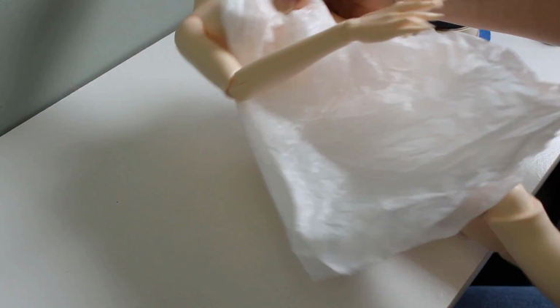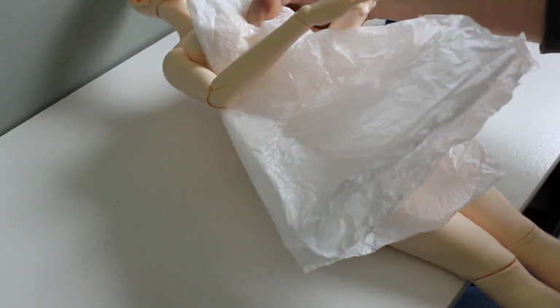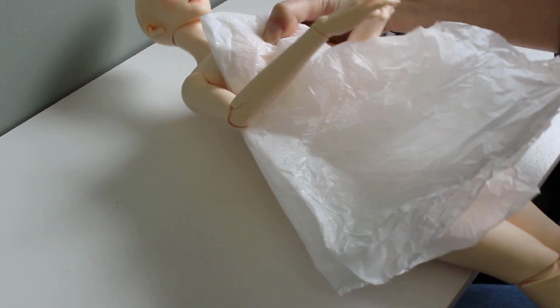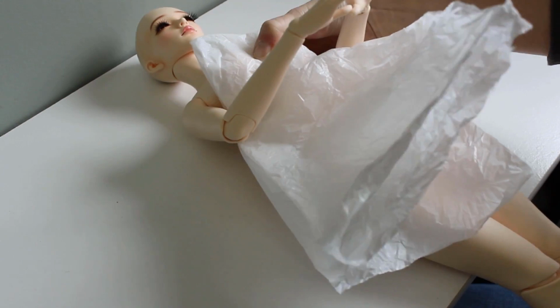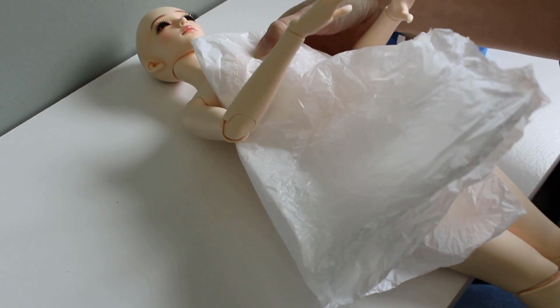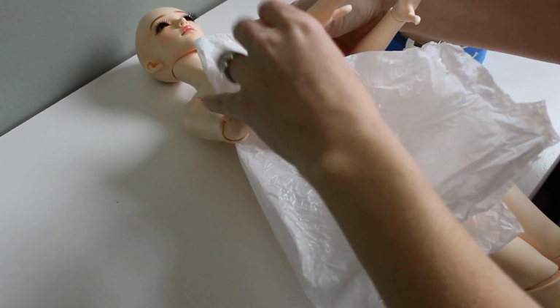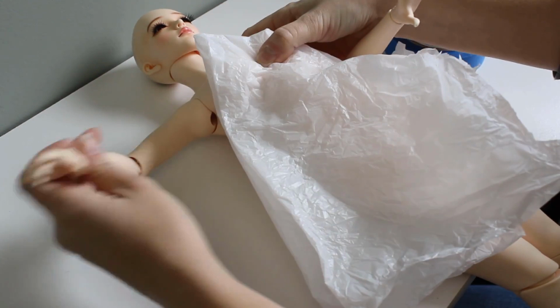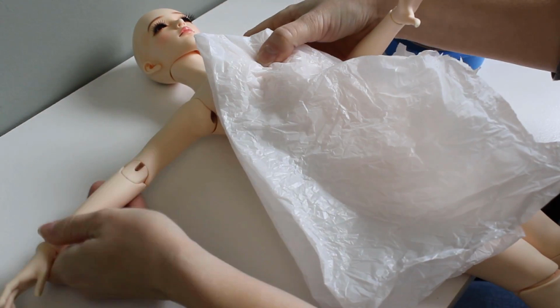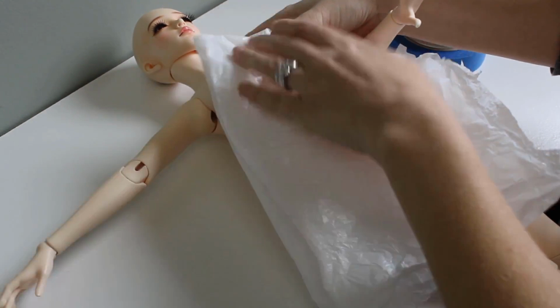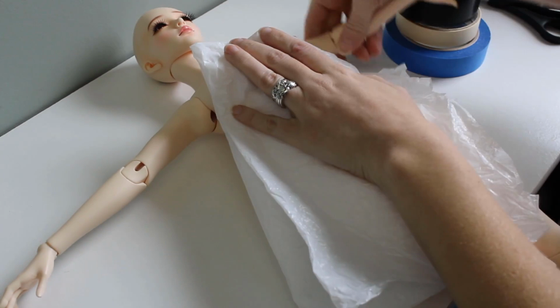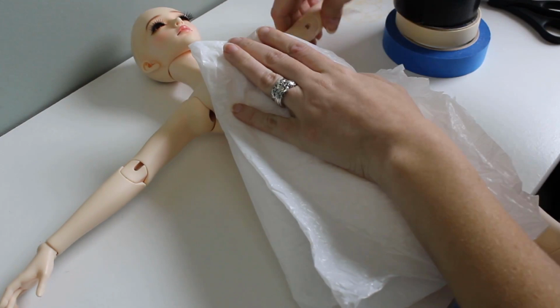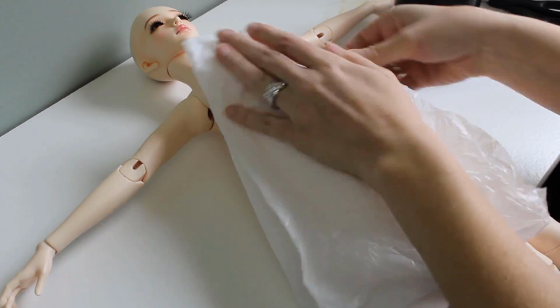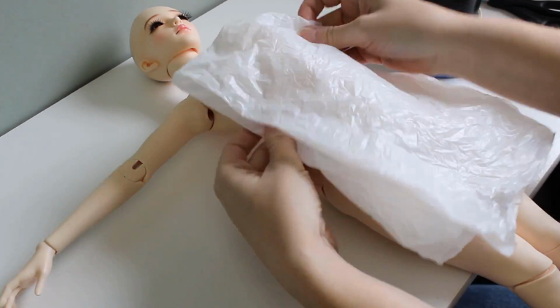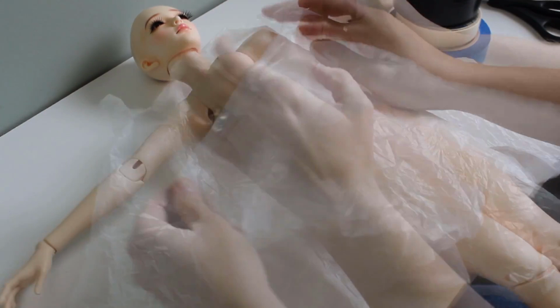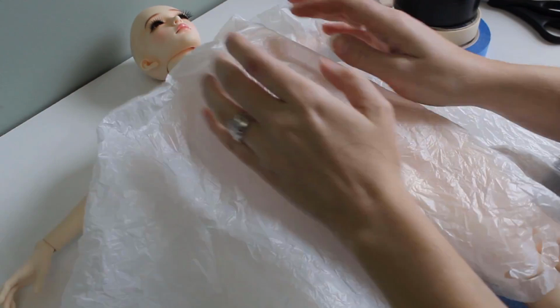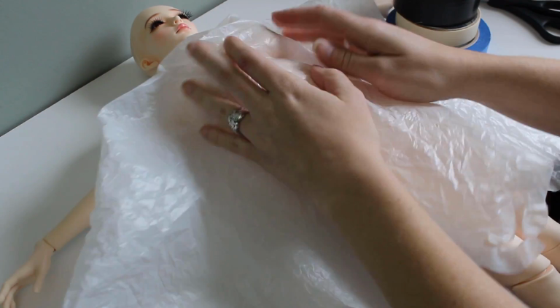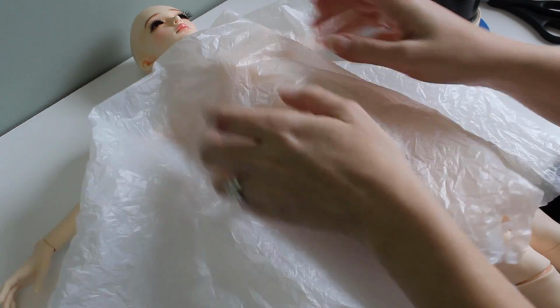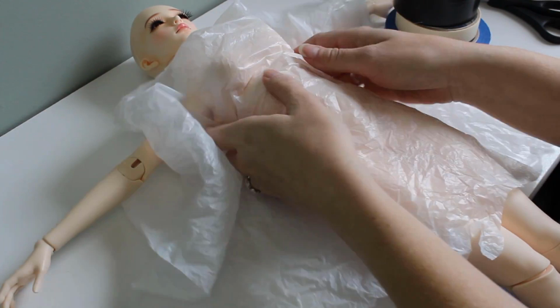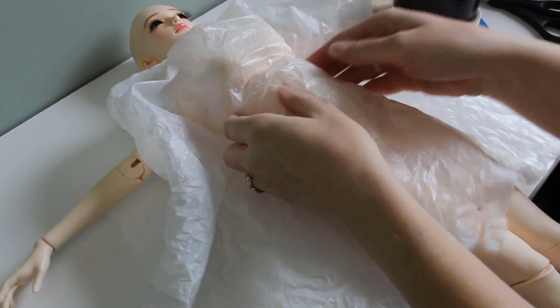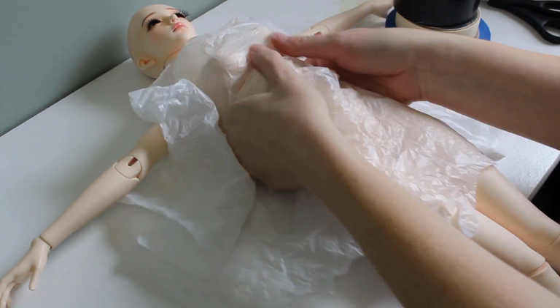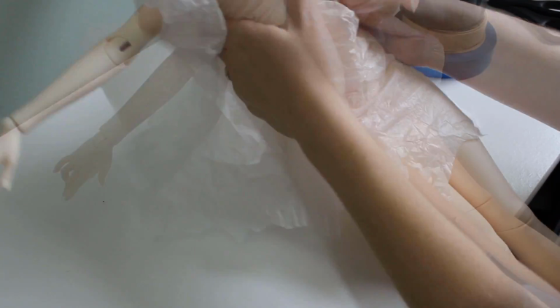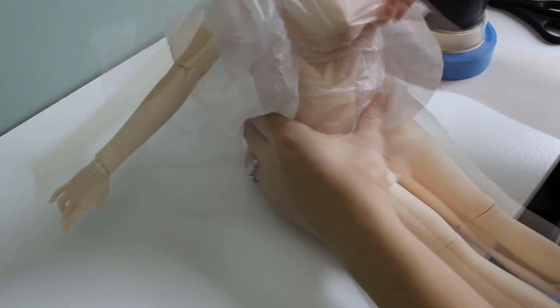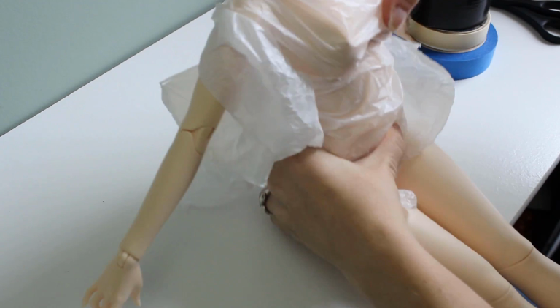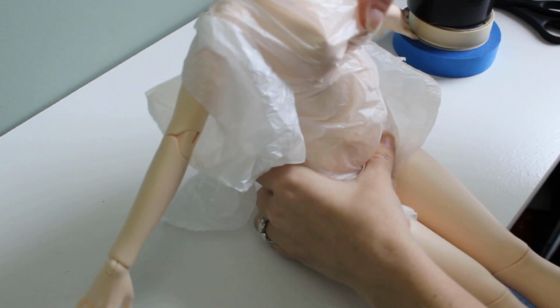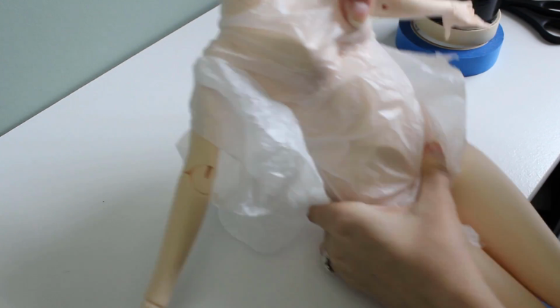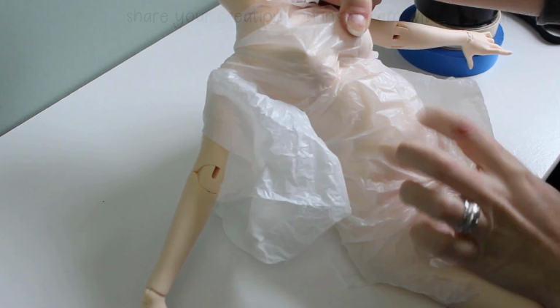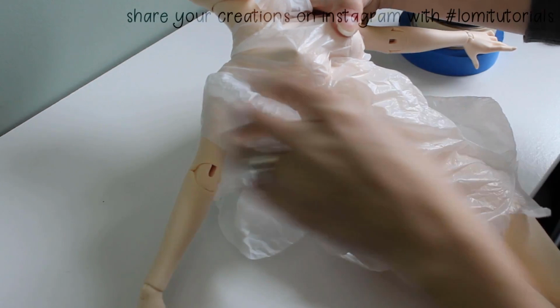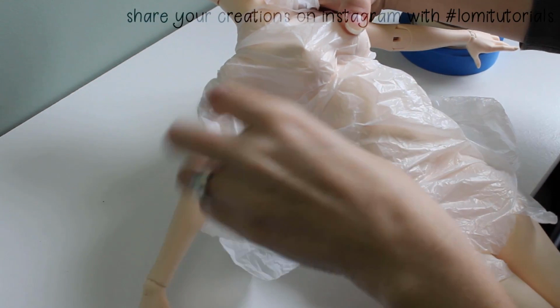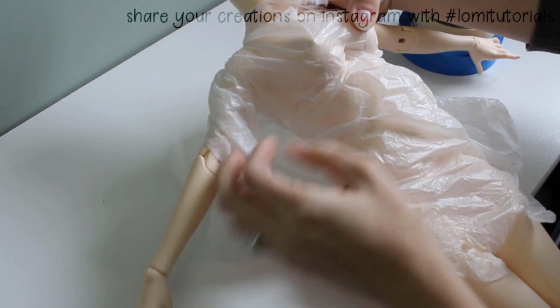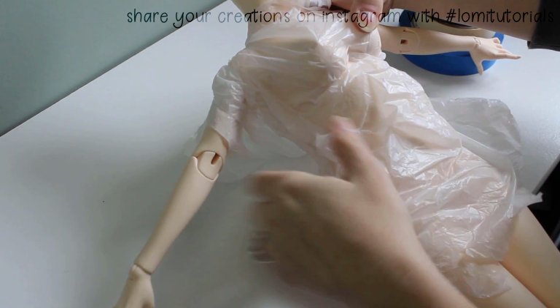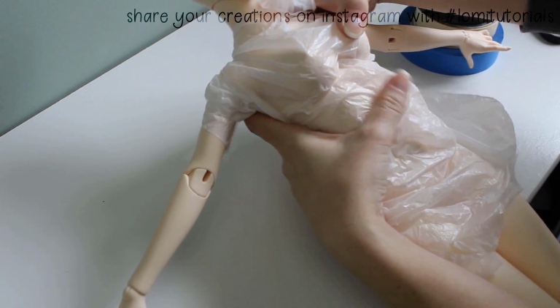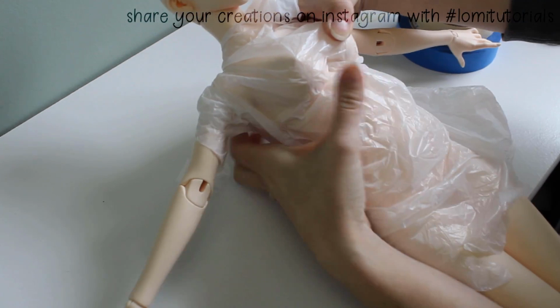The first thing I do is cut a strip of cardboard out of a paper towel tube. I like using tubes for this because I'll want some curved pieces for something later too. I'll wrap the doll's body in plastic from a plastic shopping bag.